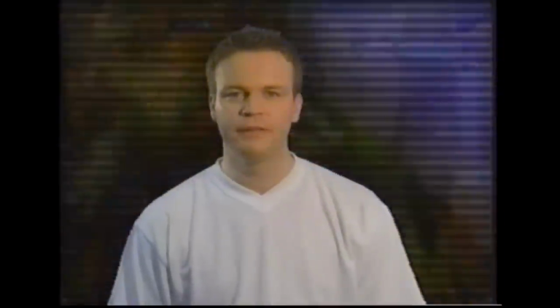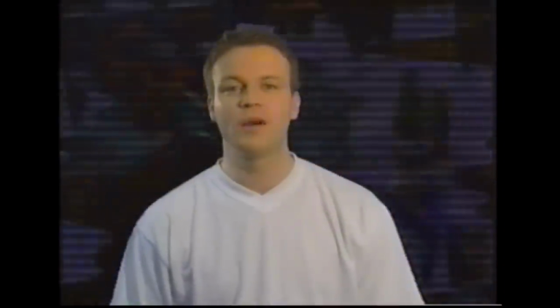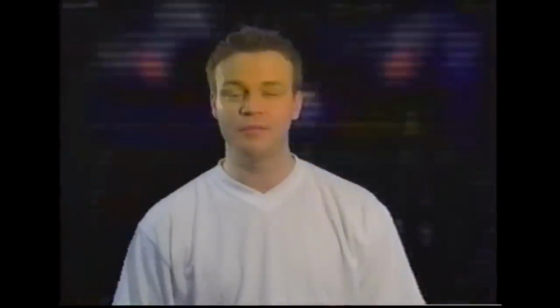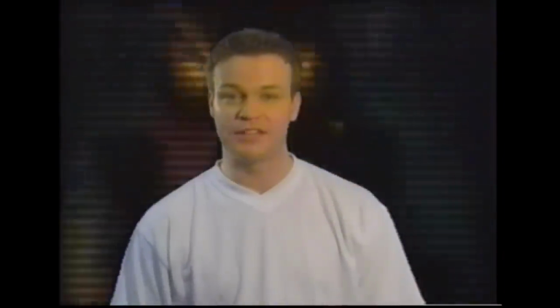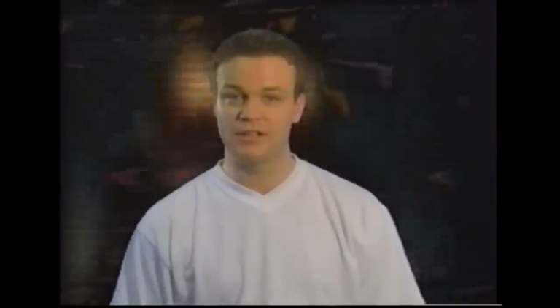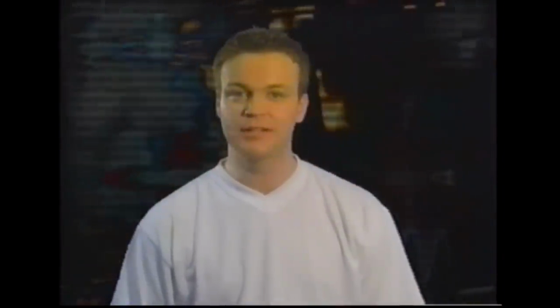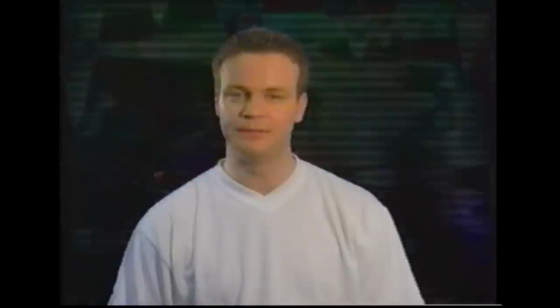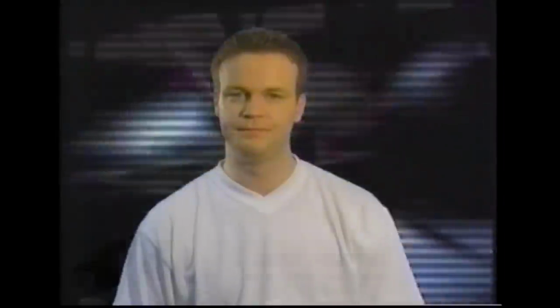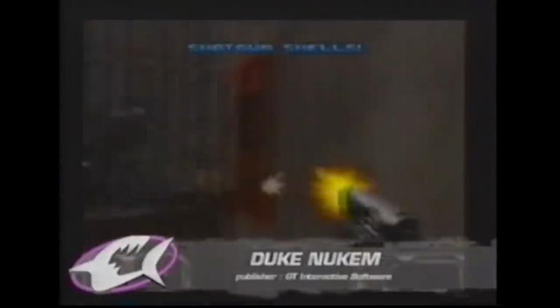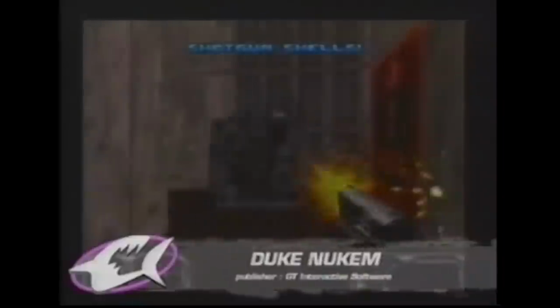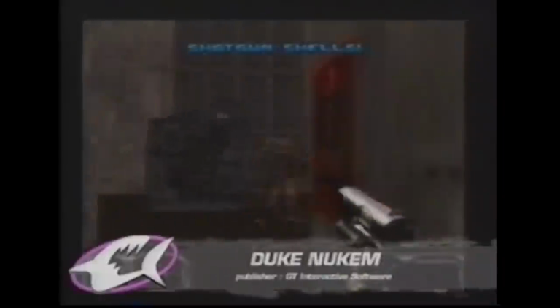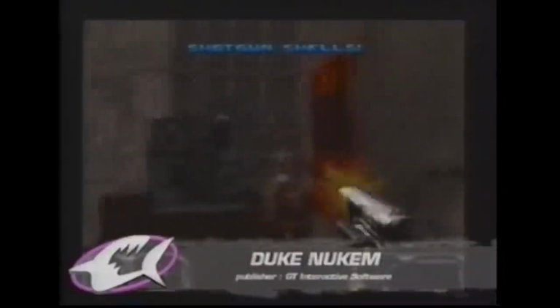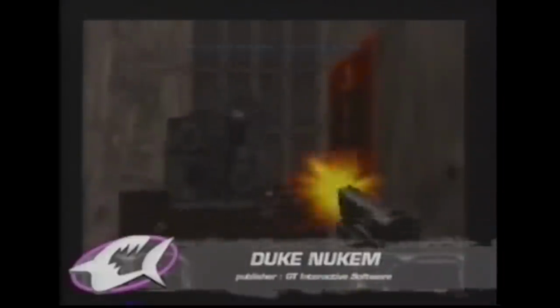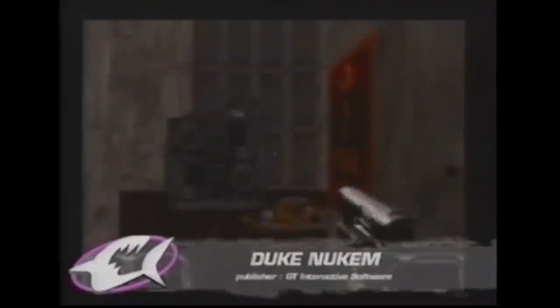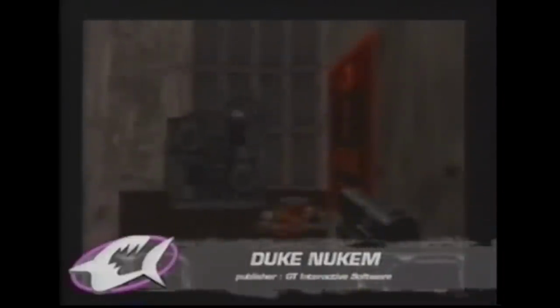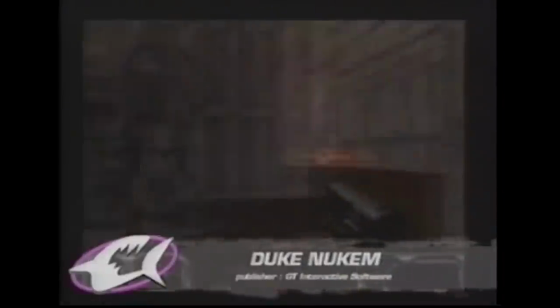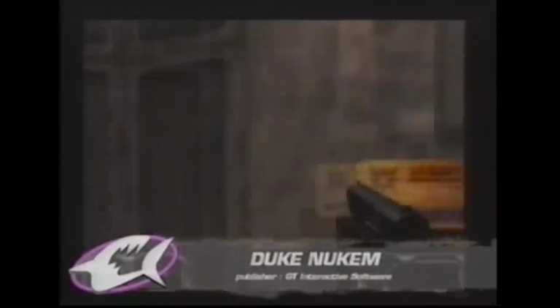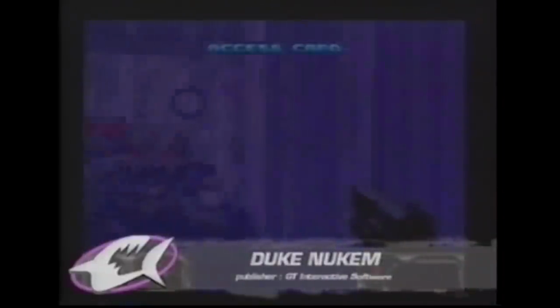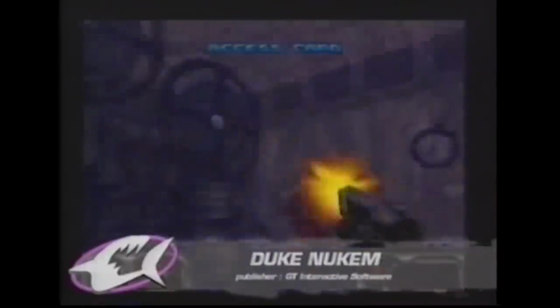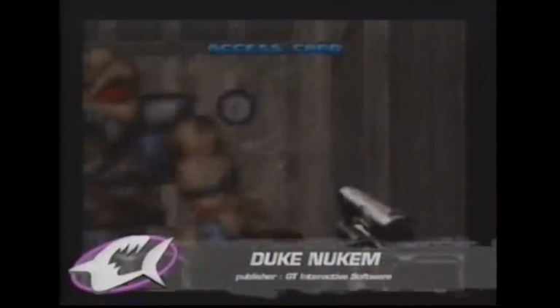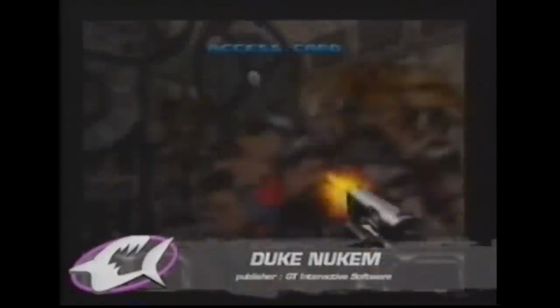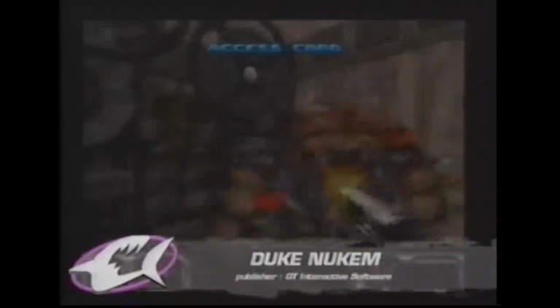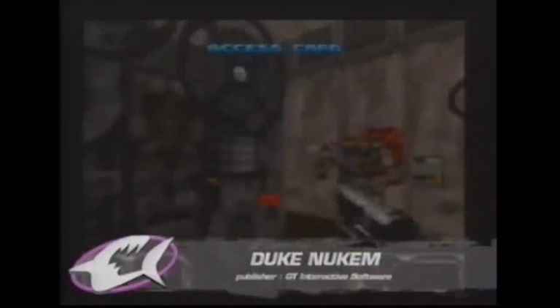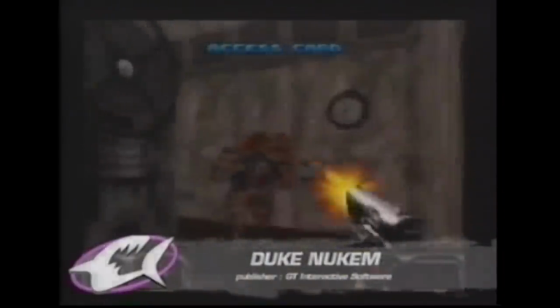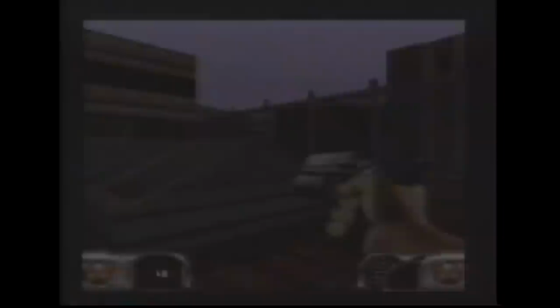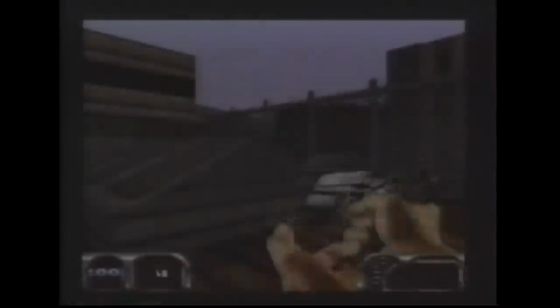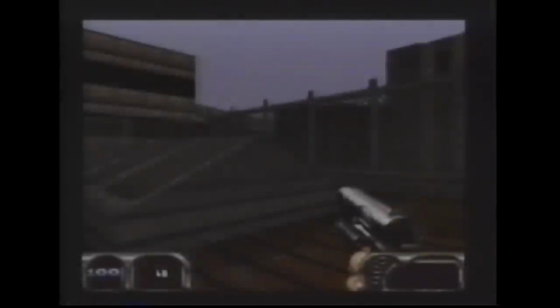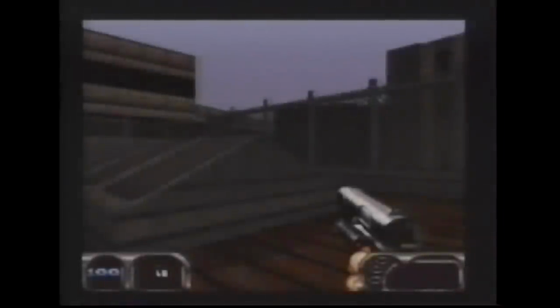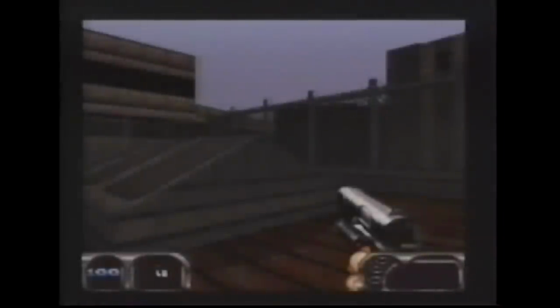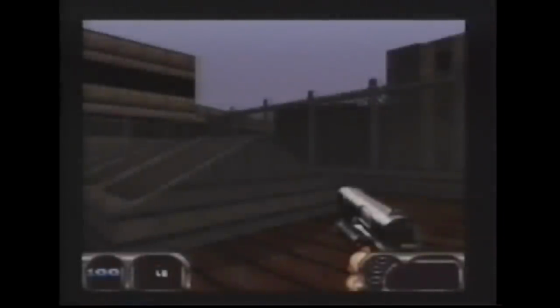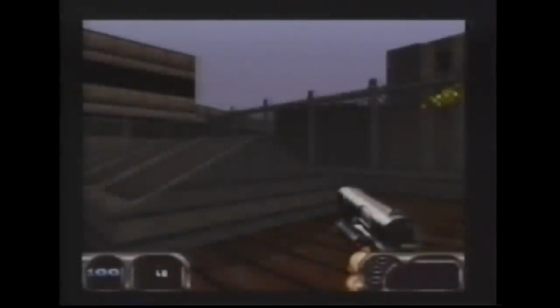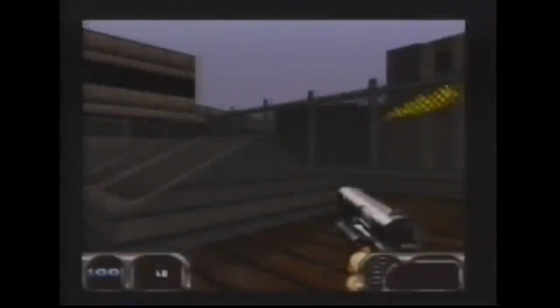The easiest way to demonstrate this feature is by example. From GameShark Pro, start the game as you would normally, without any codes enabled. Look for any elements you would like to change — for example, number of bullets, lives, or money. So in this case, we want to make Duke's pistol bullets unlimited.